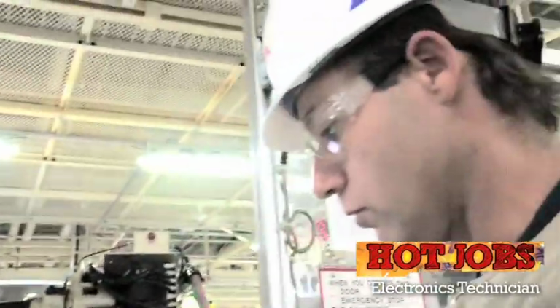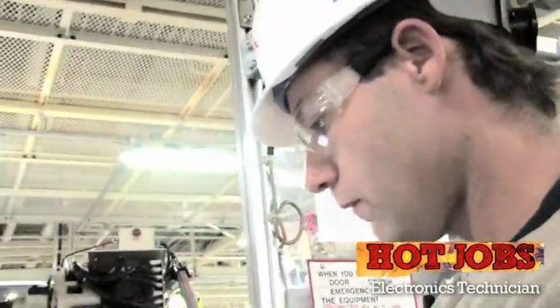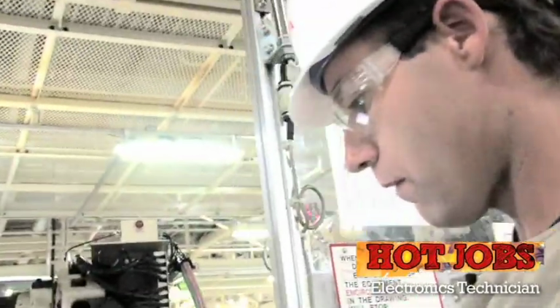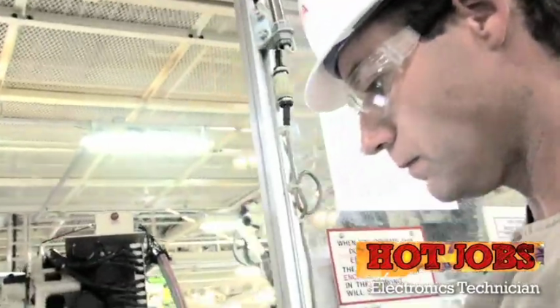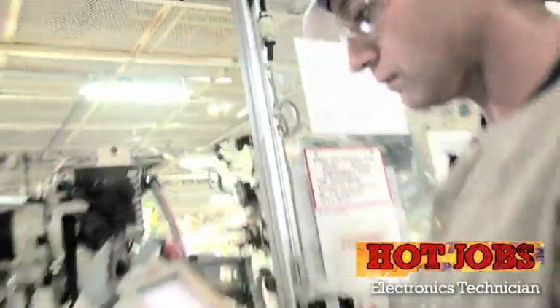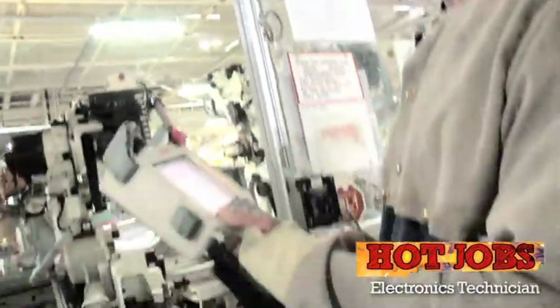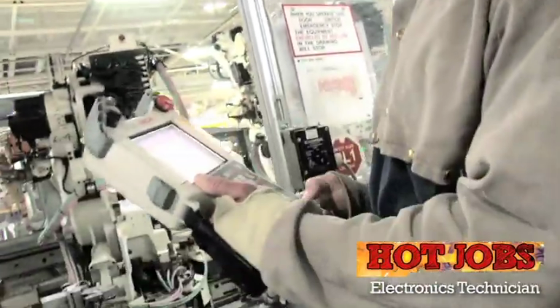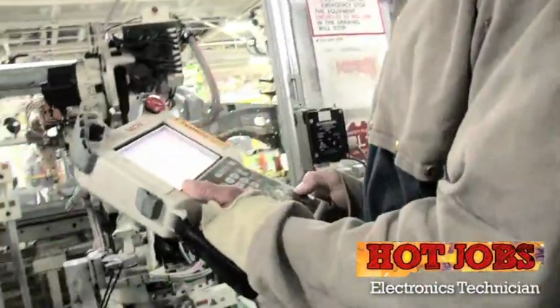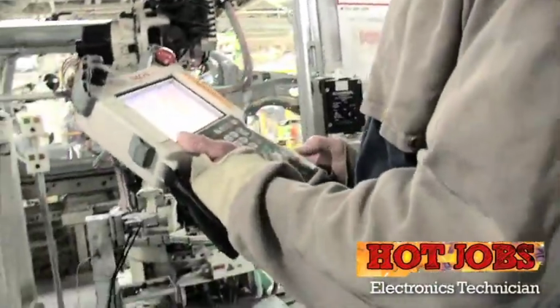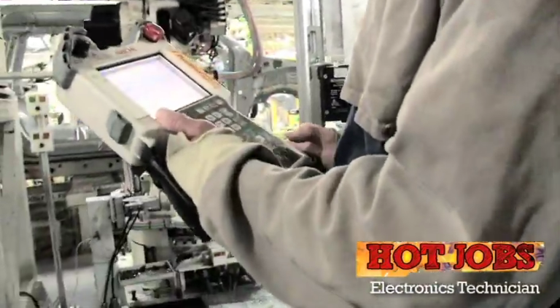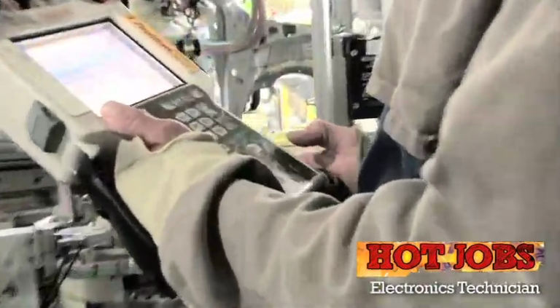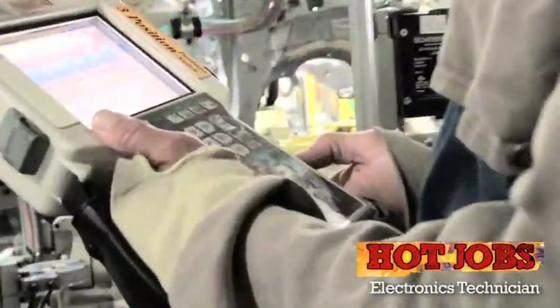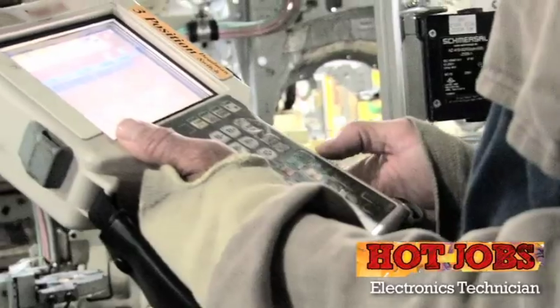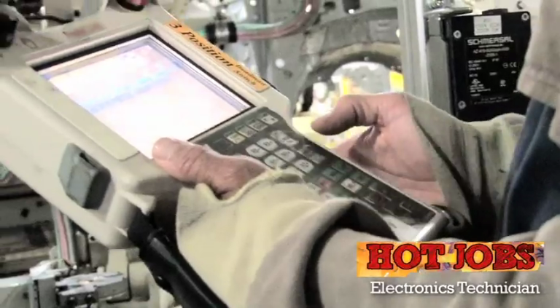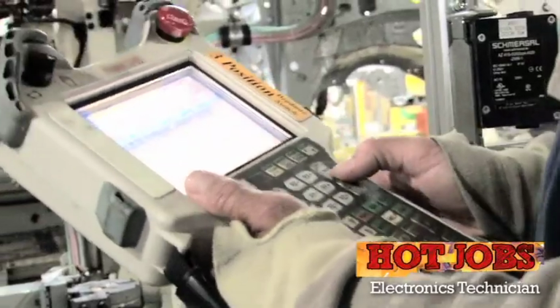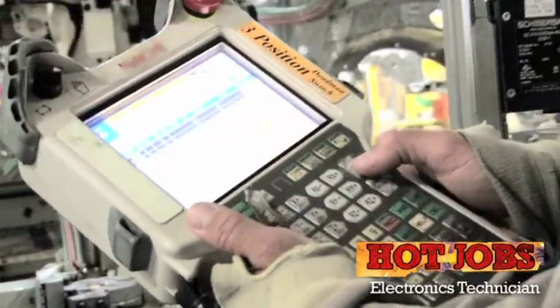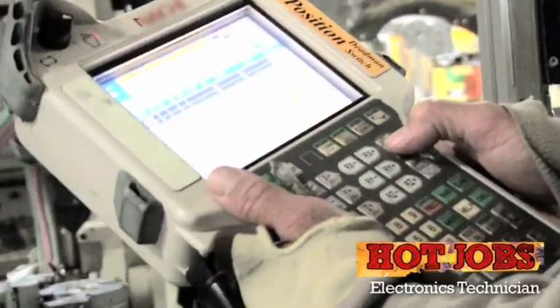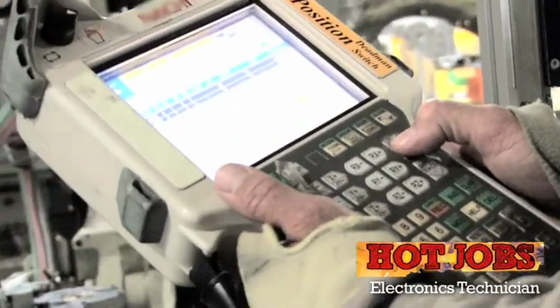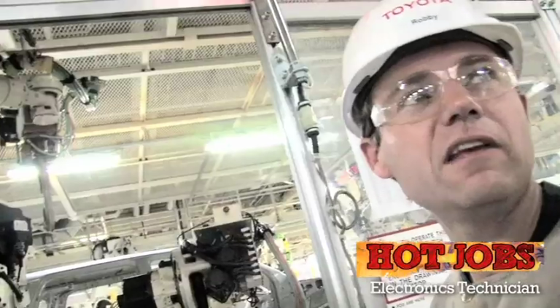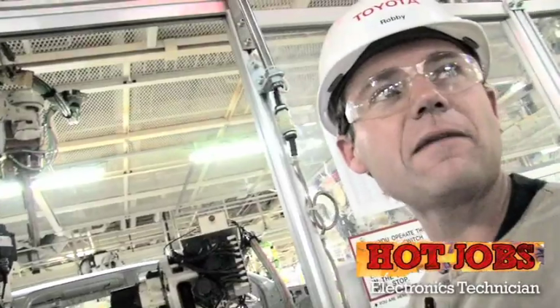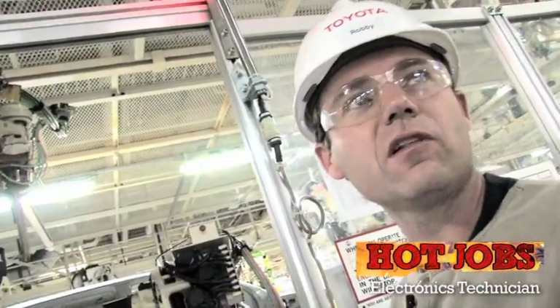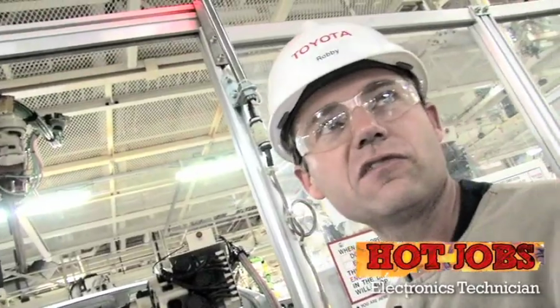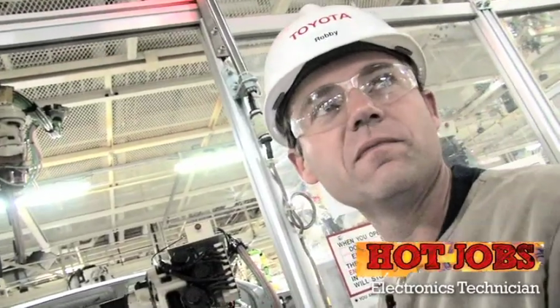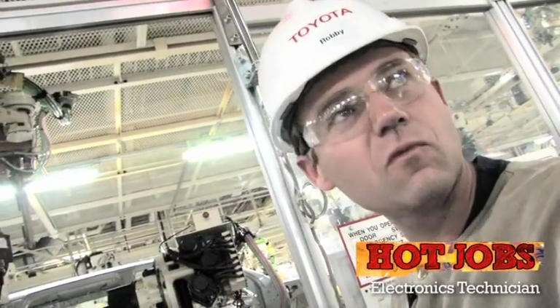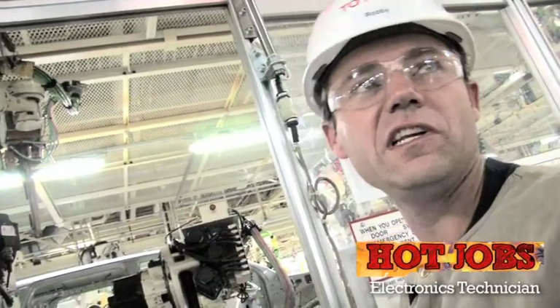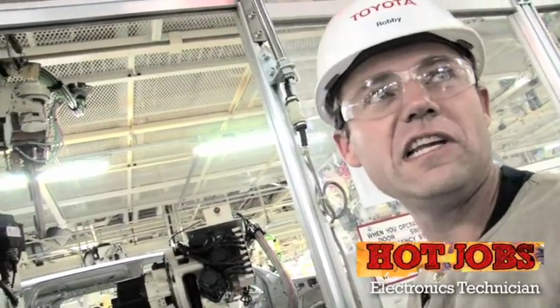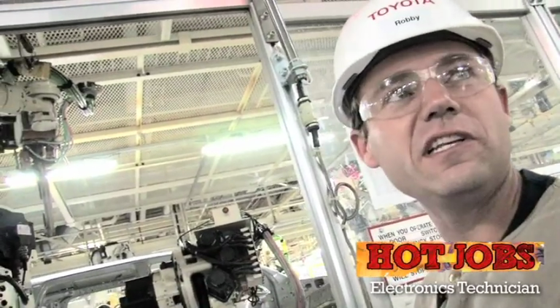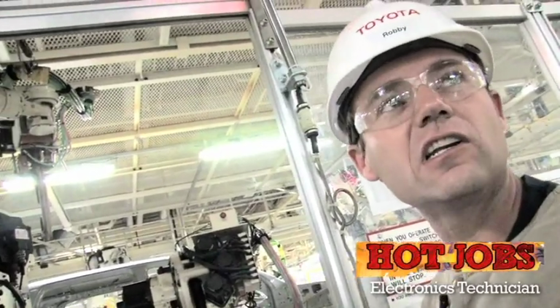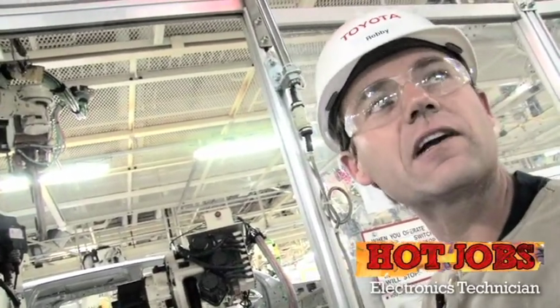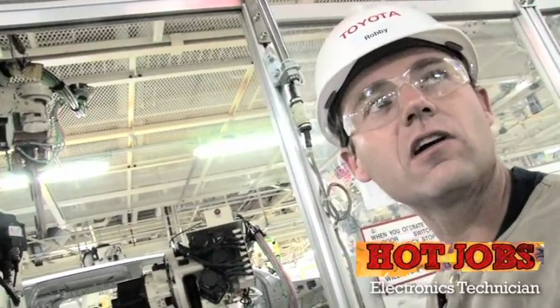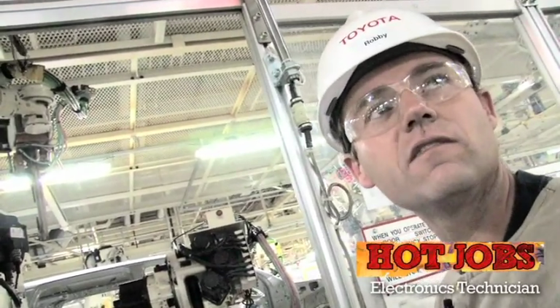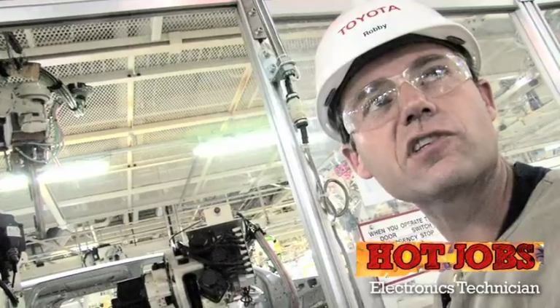It's a real good feeling to be able to handle this multi-million dollar equipment that they're giving me the capabilities of doing what needs to be done to make it run efficiently.